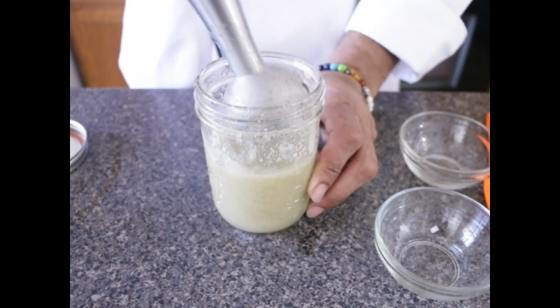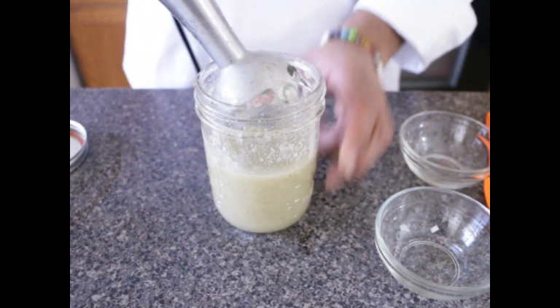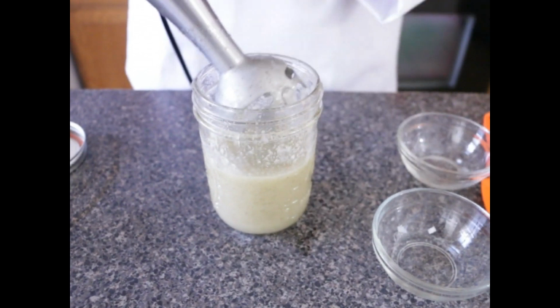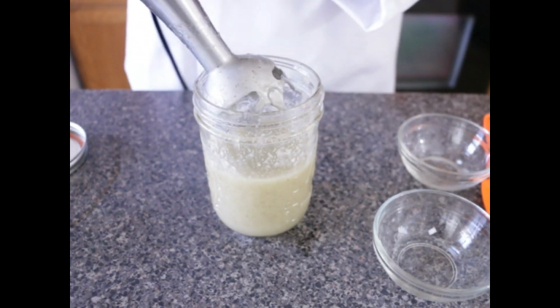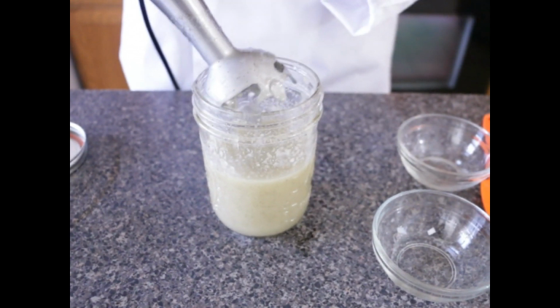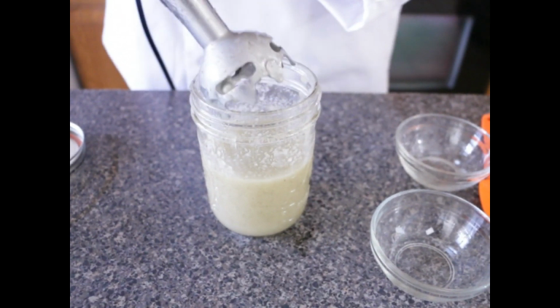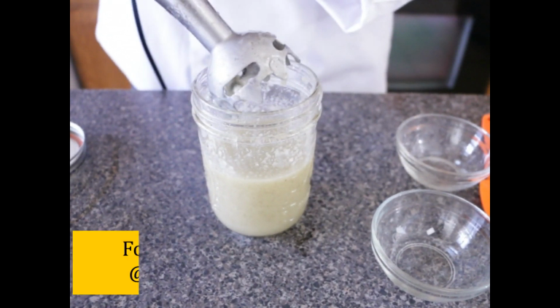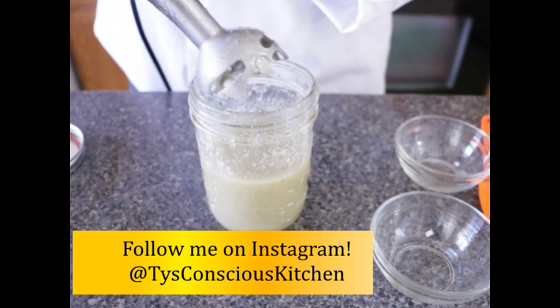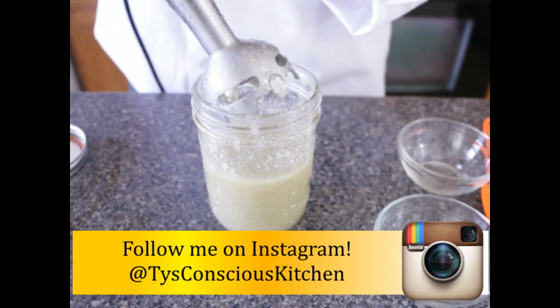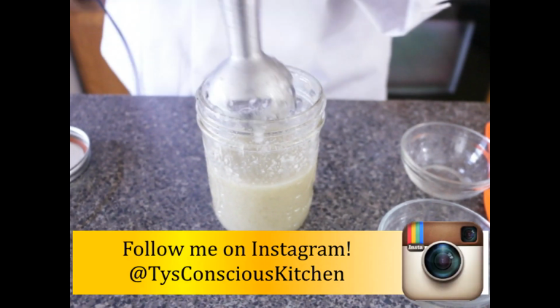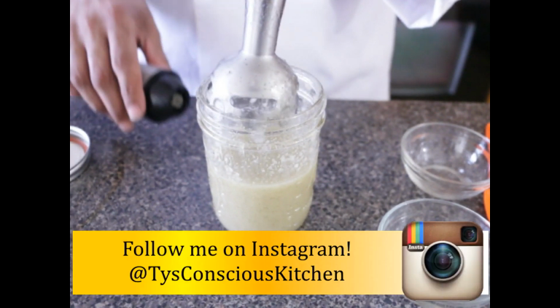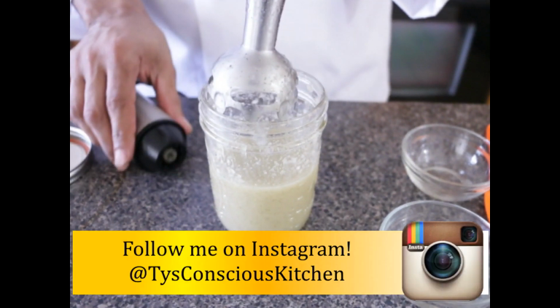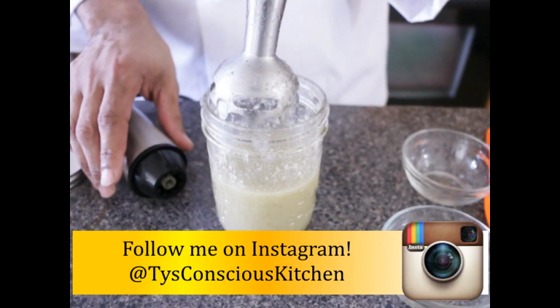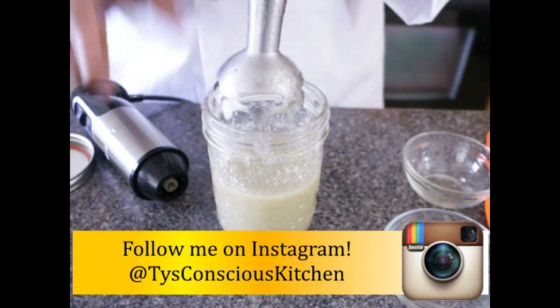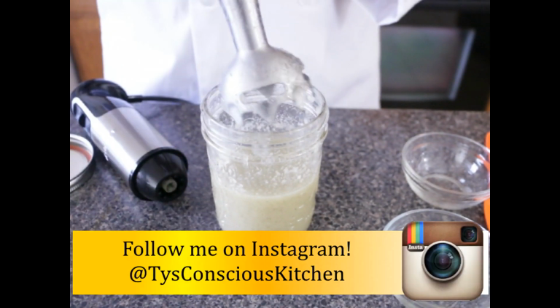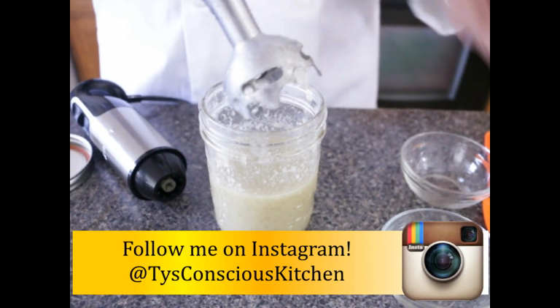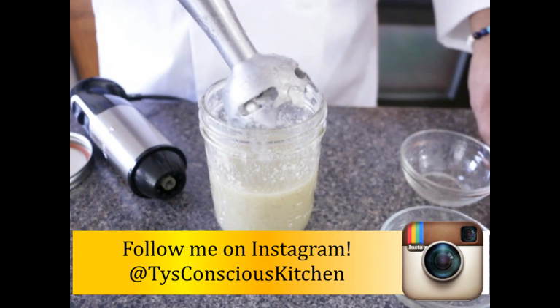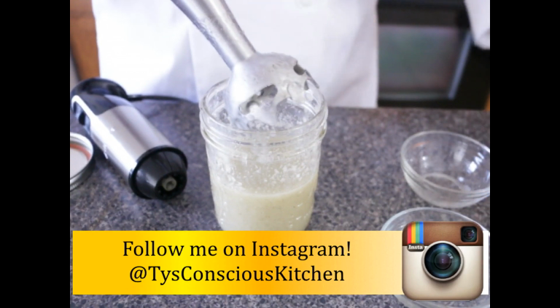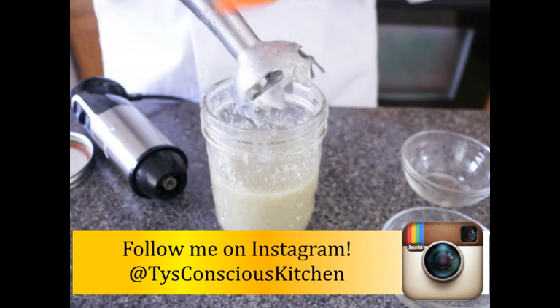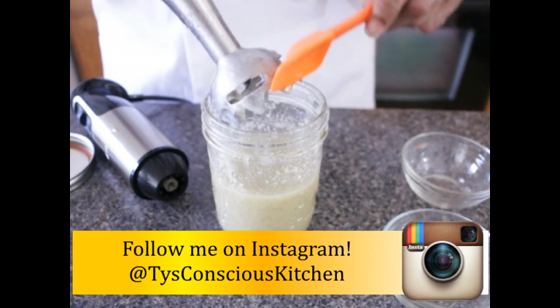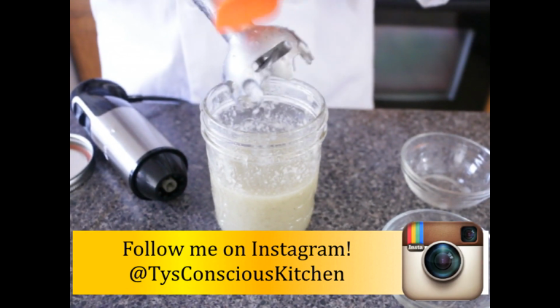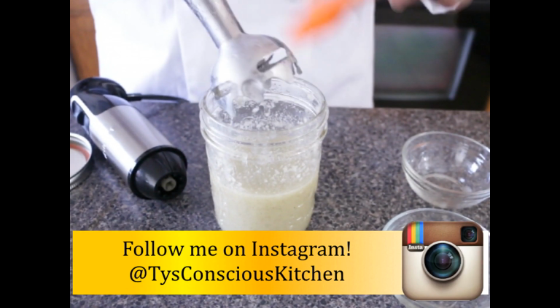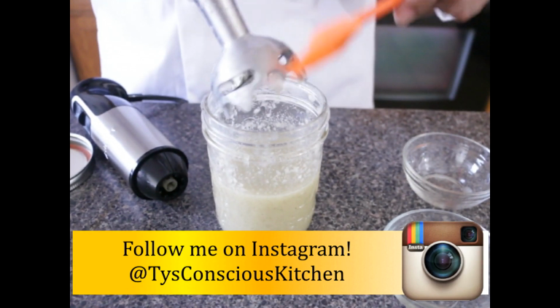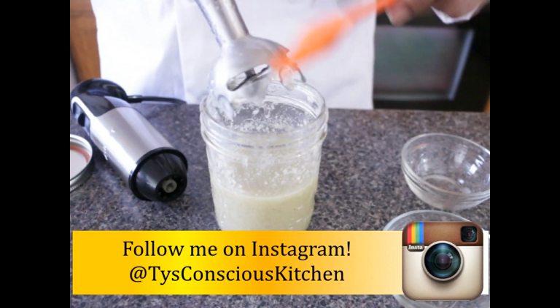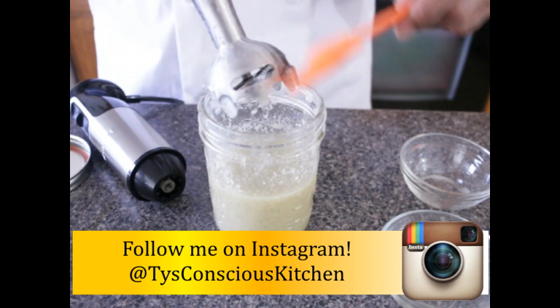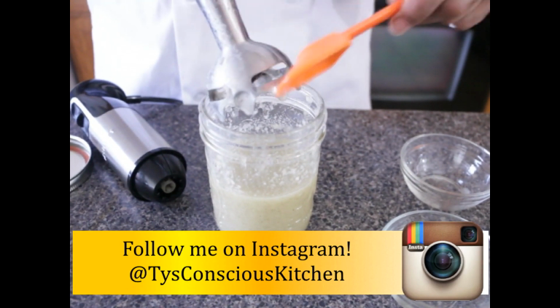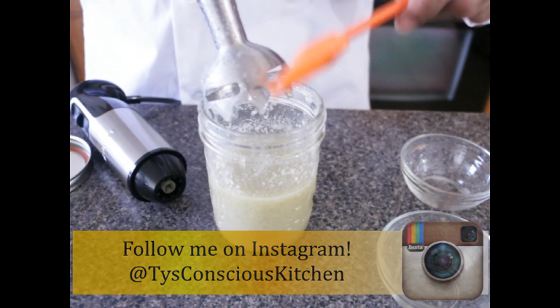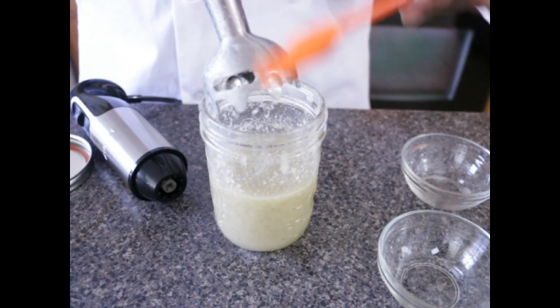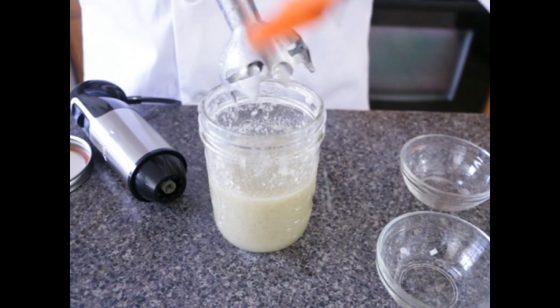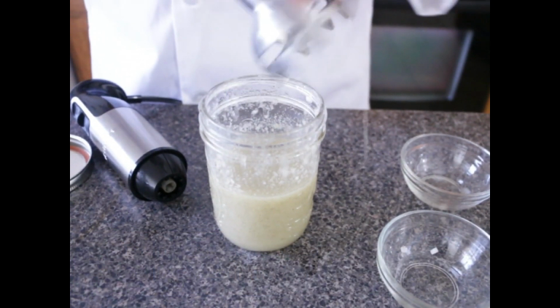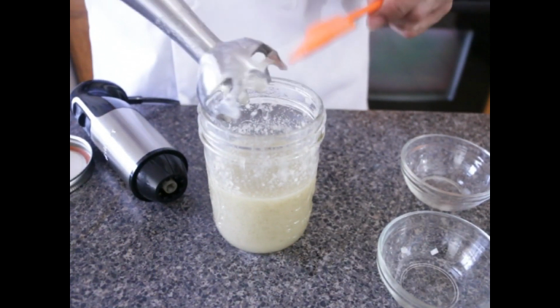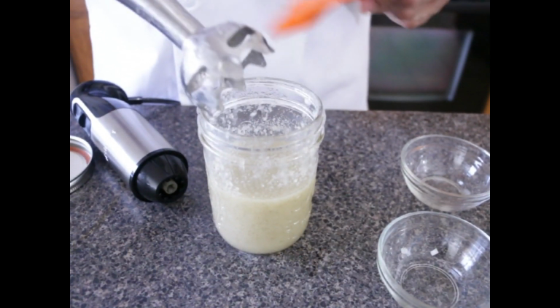Now that the sauce is nice and creamy, the sauce is perfect for salads, sandwiches, pasta, and also my margarita pizza.